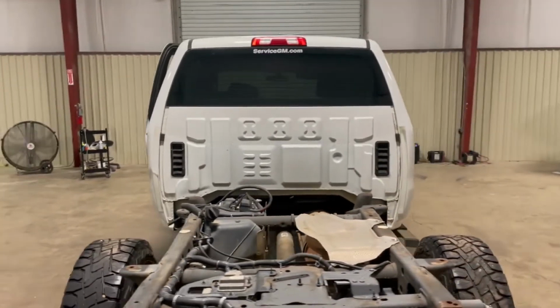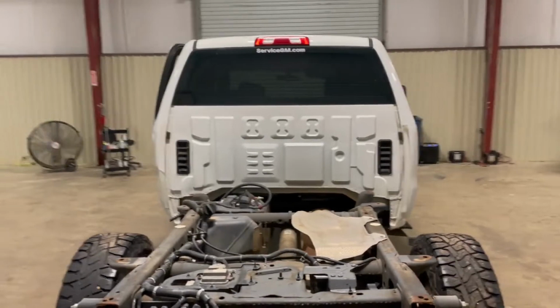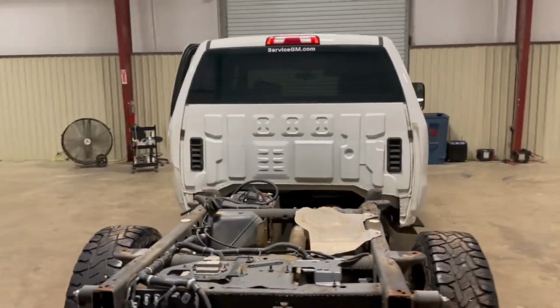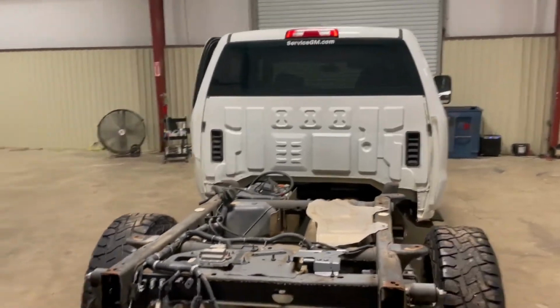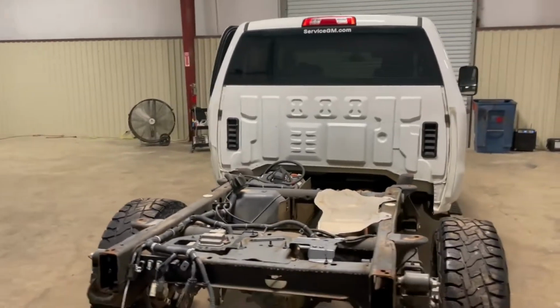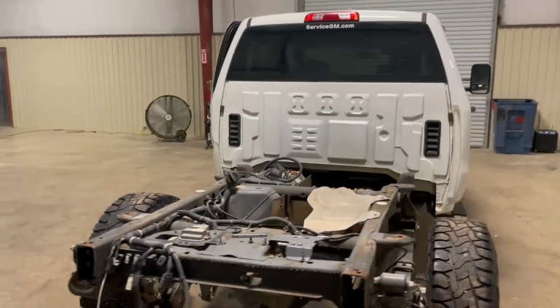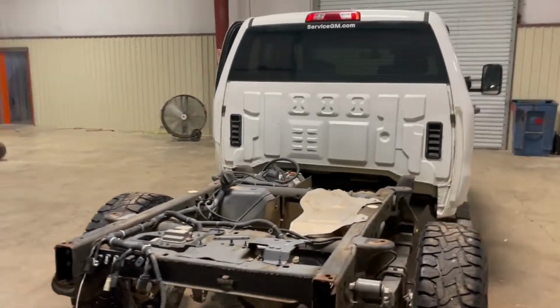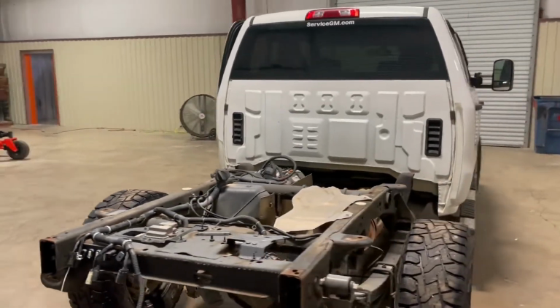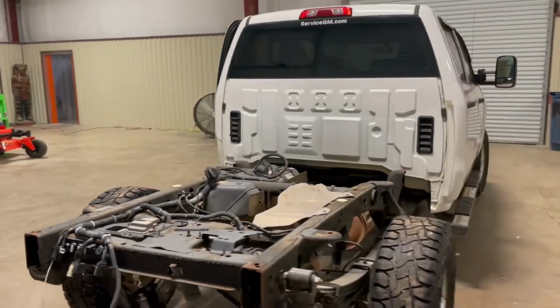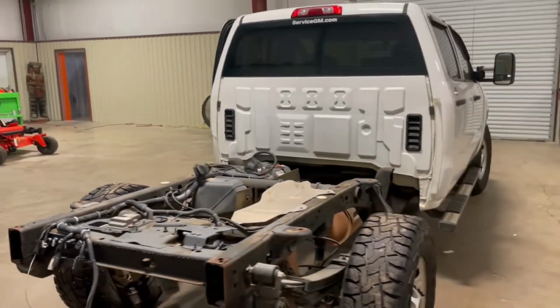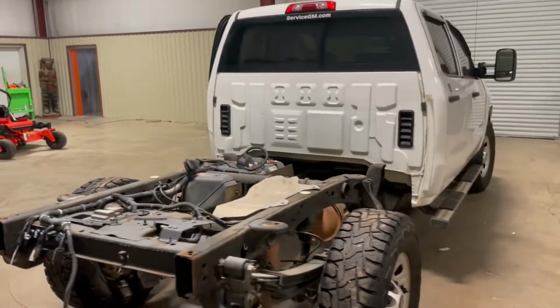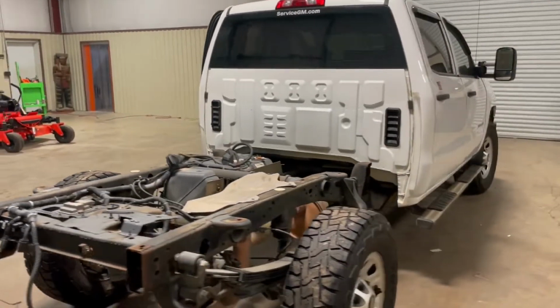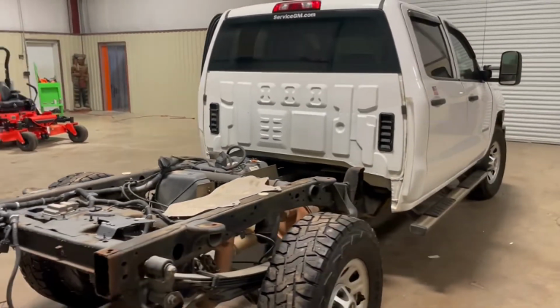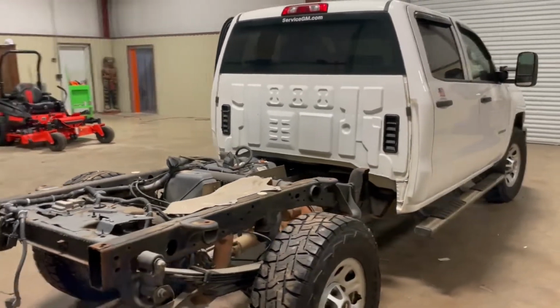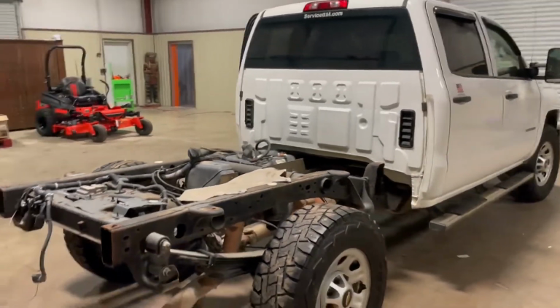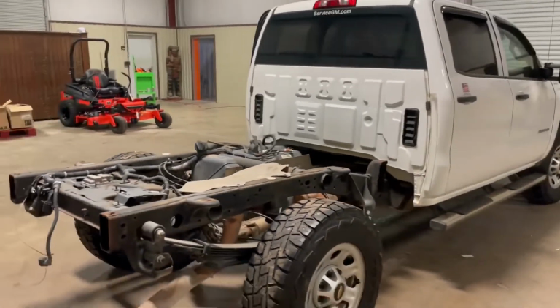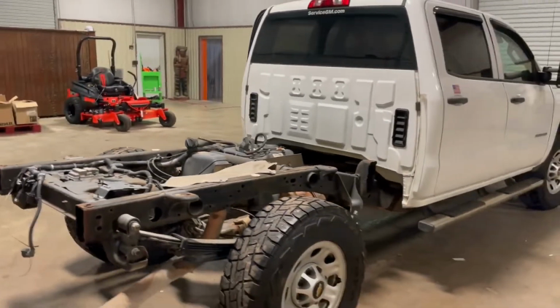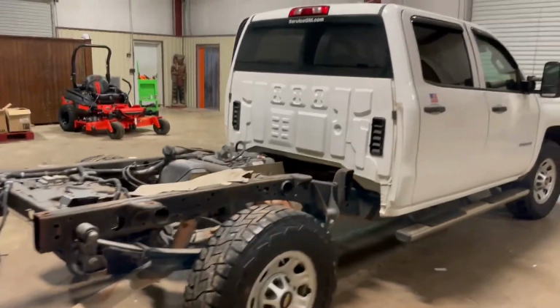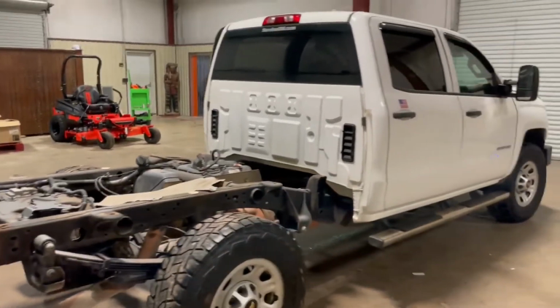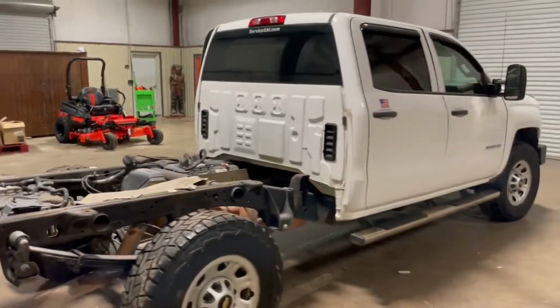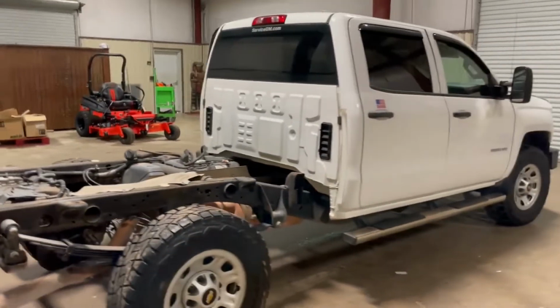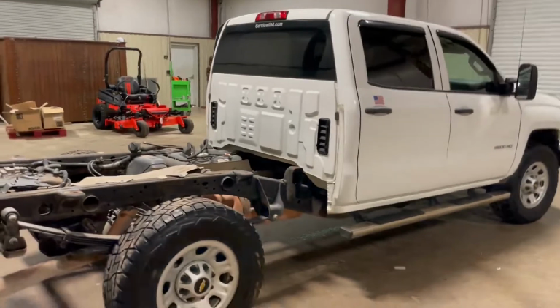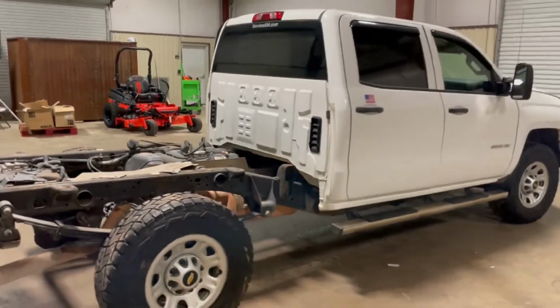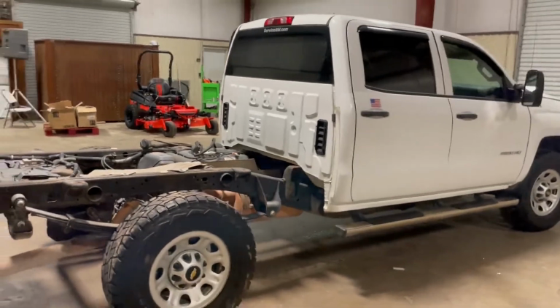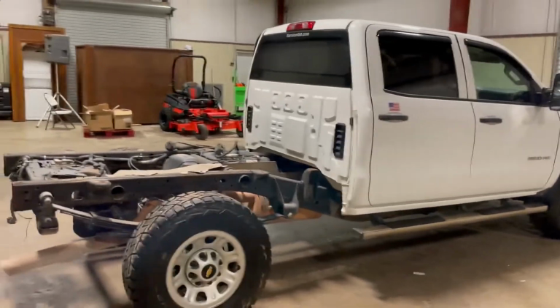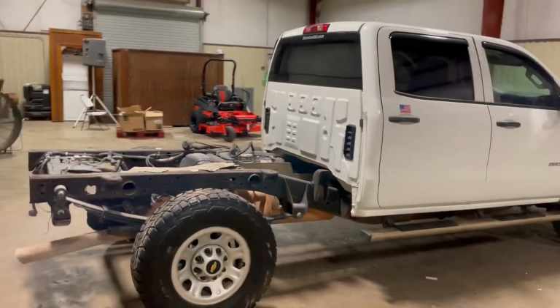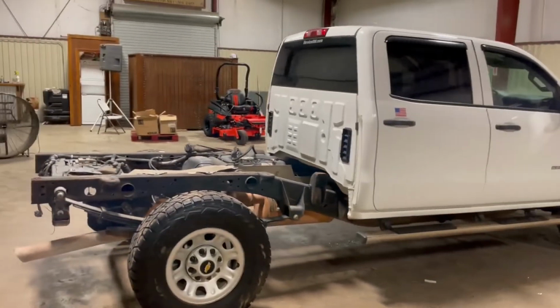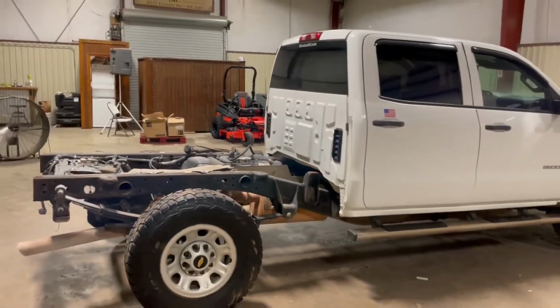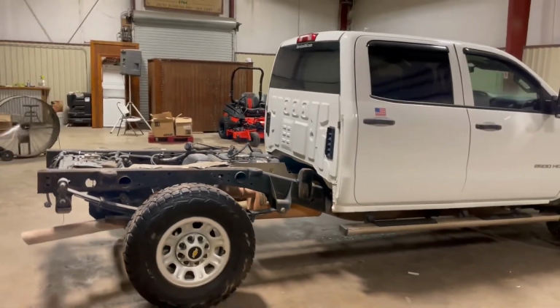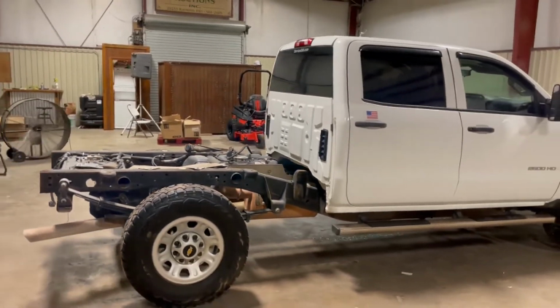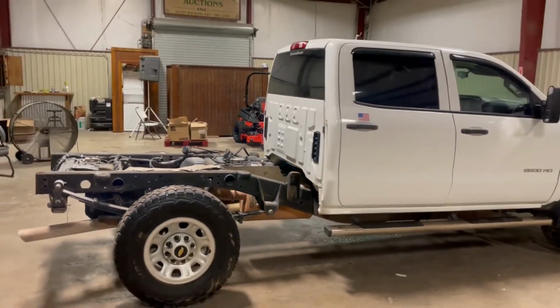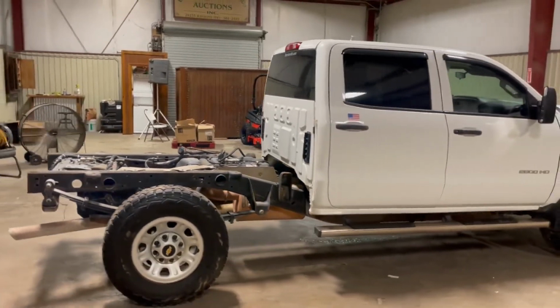Walking around the backside, everything looks good. This side of the truck on the passenger side looks pretty good. You never know in a wreck, but walking to the passenger side, all the doors are good, all the glass is good.